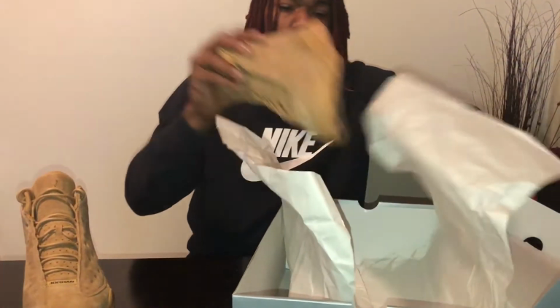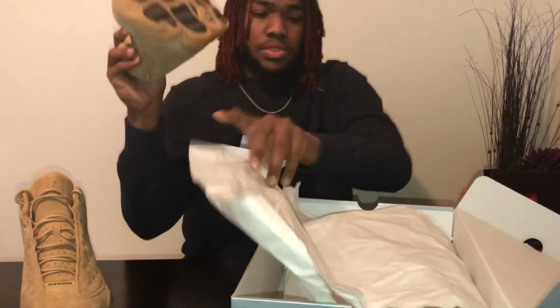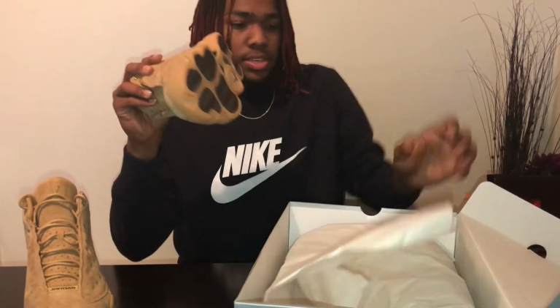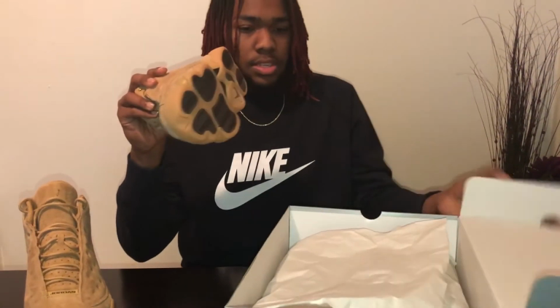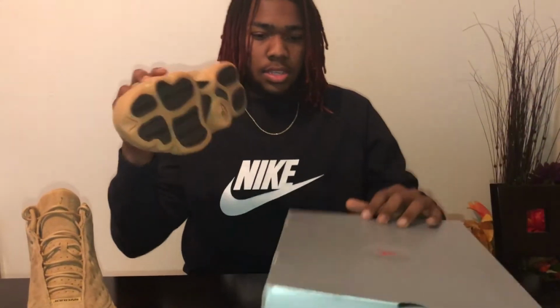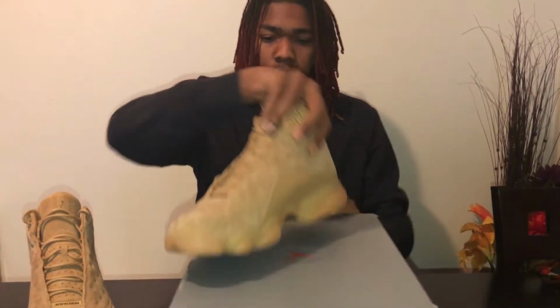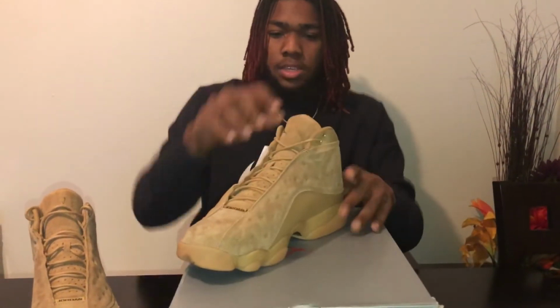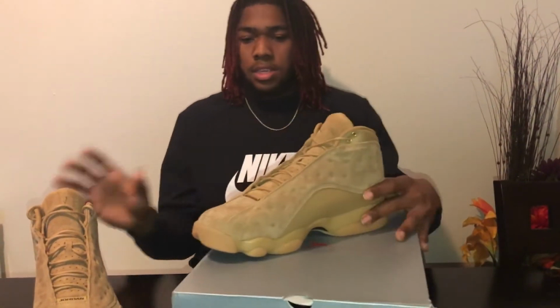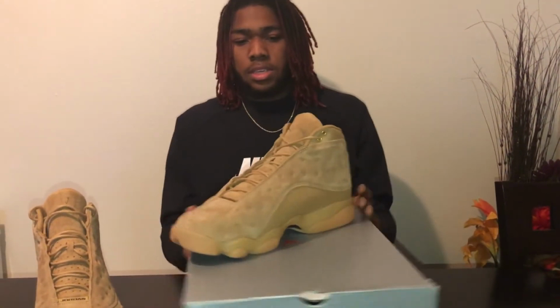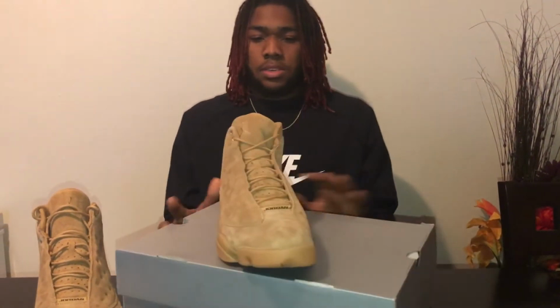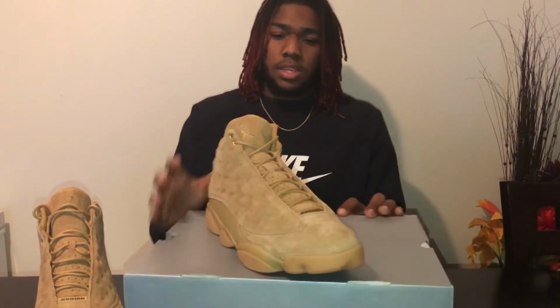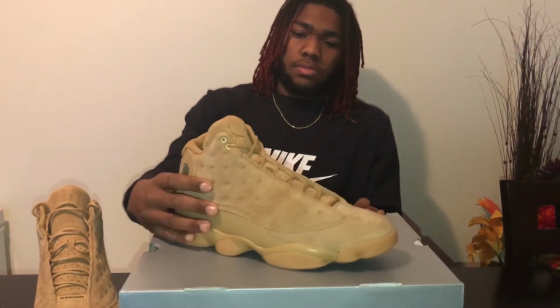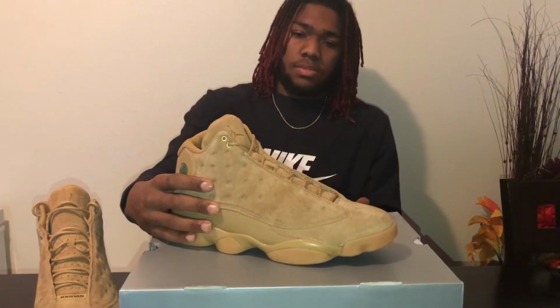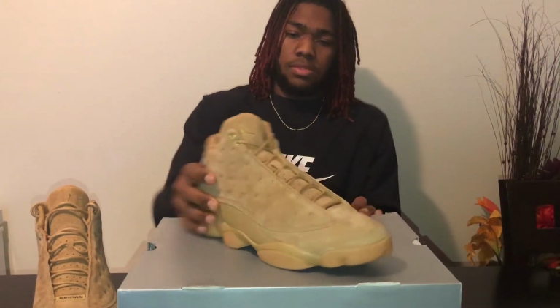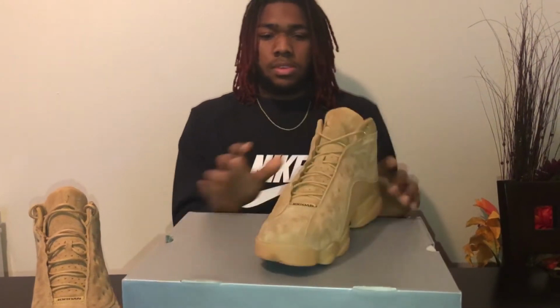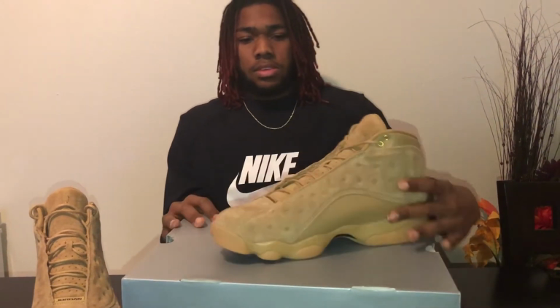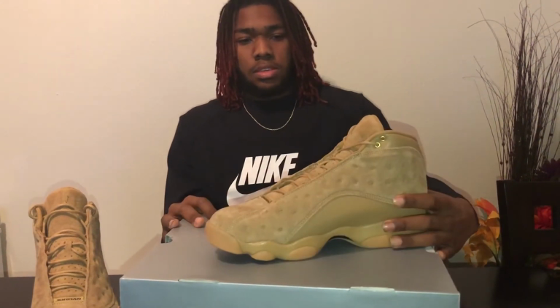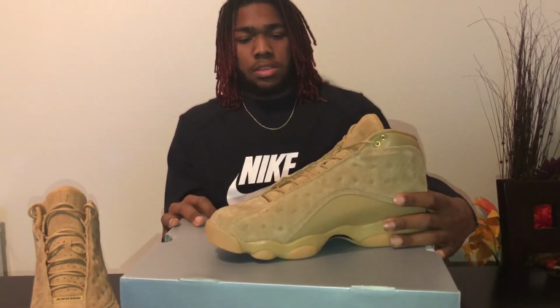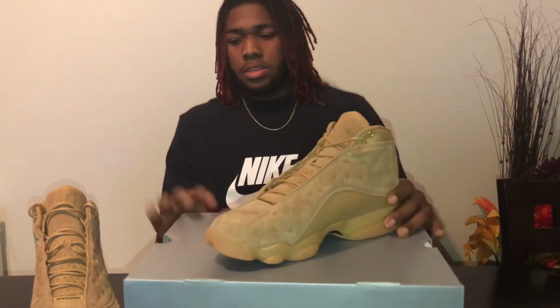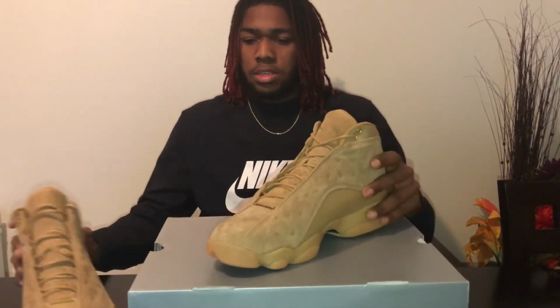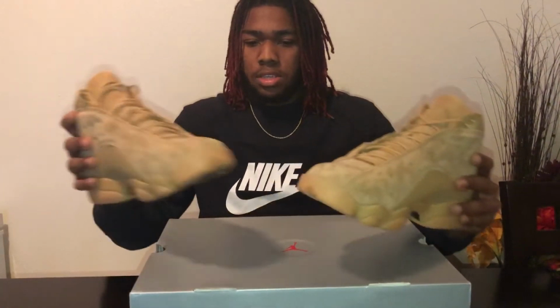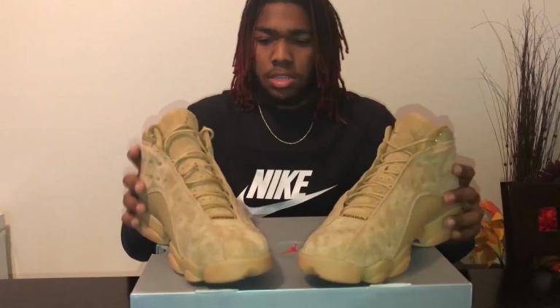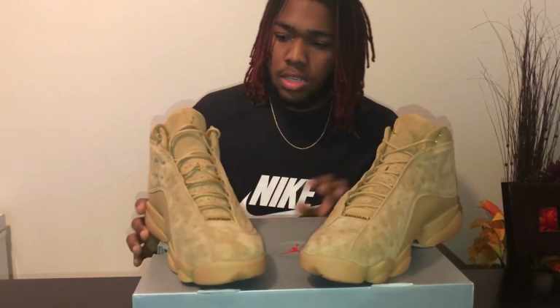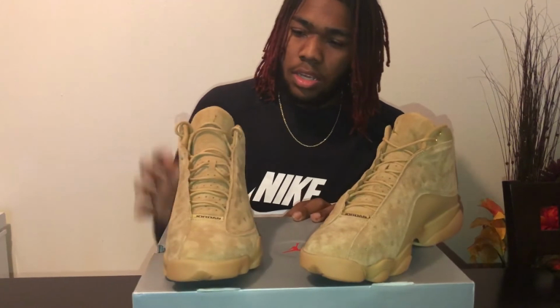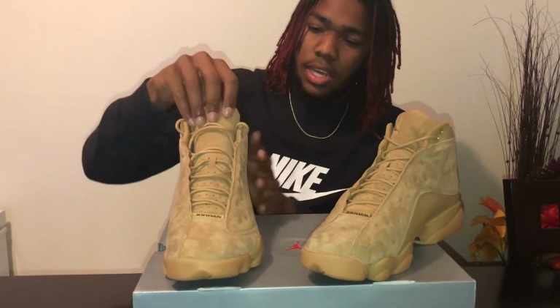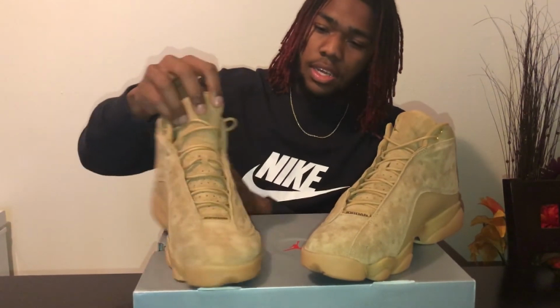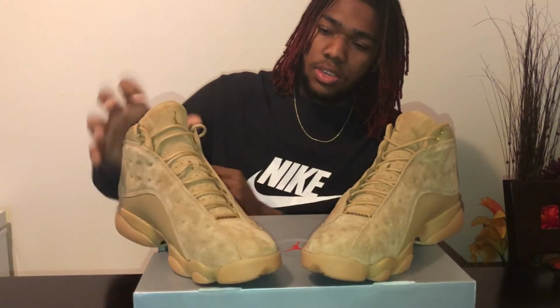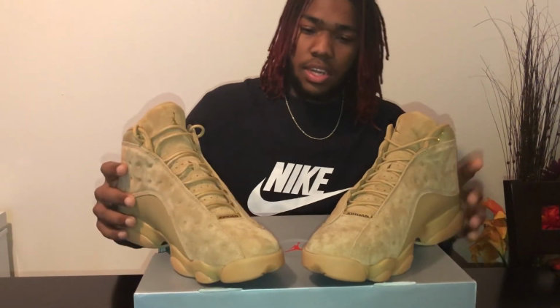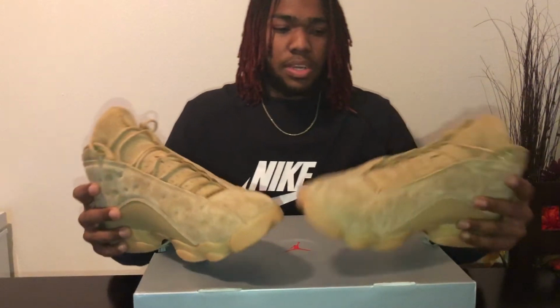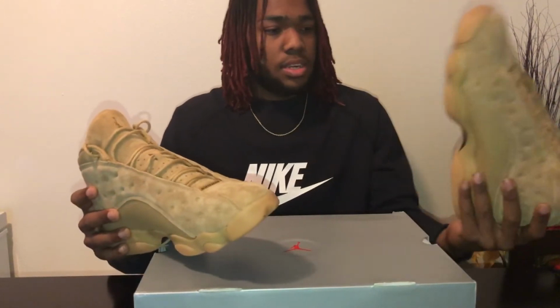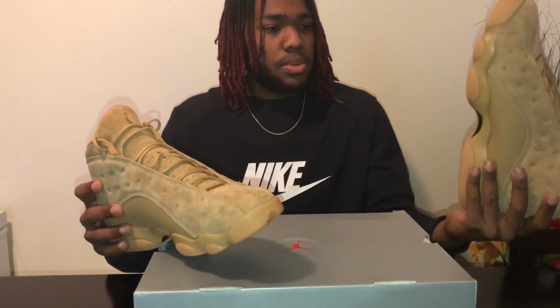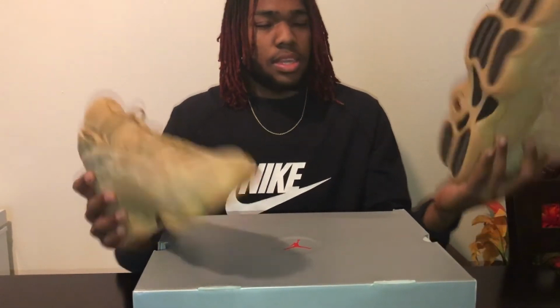Got them for retail. I just like how Jordan did the whole peanut butter thing with these.